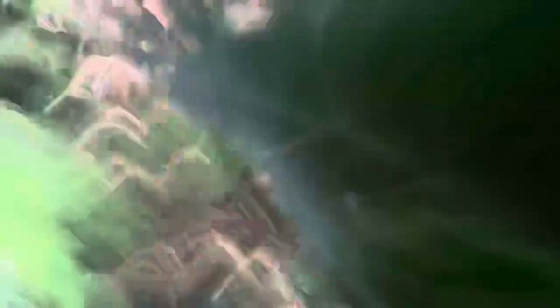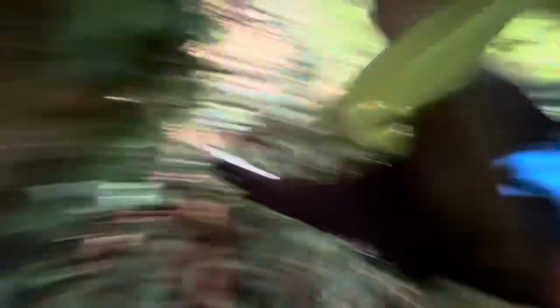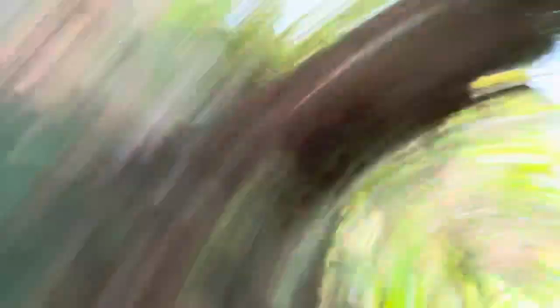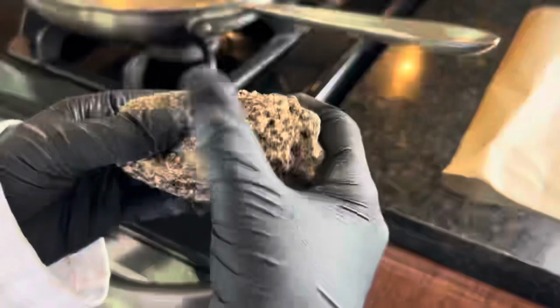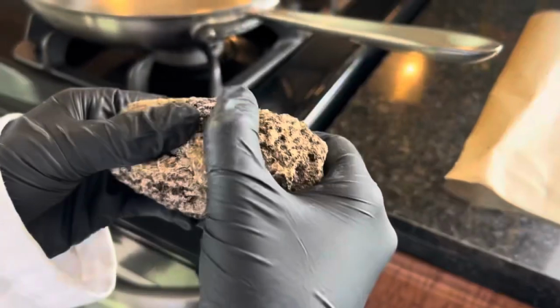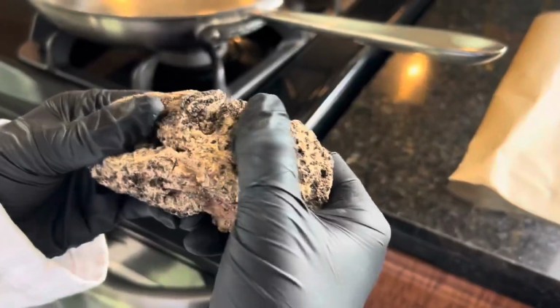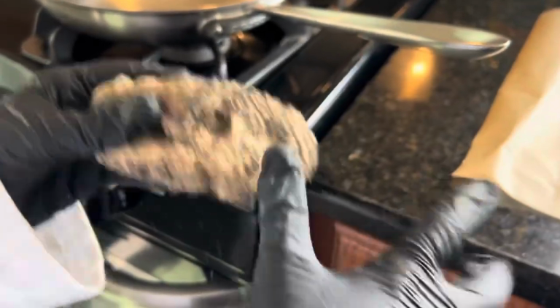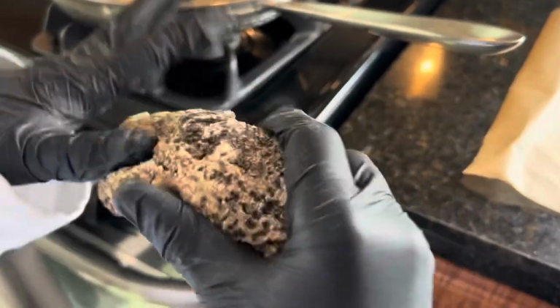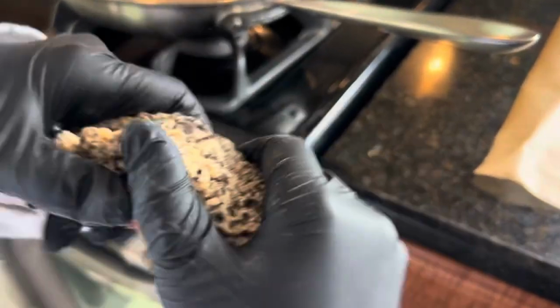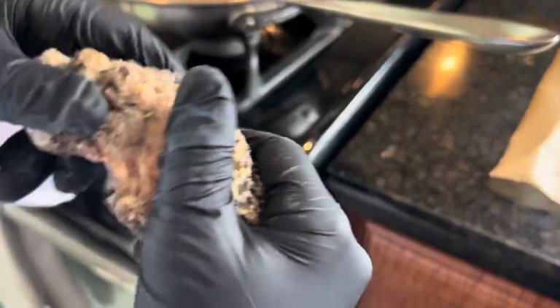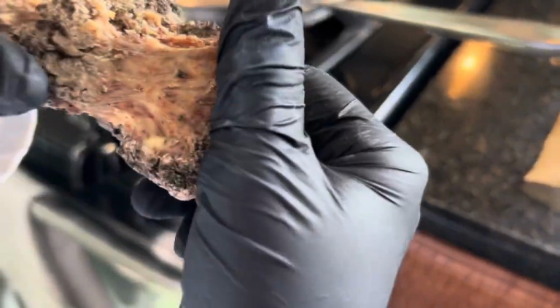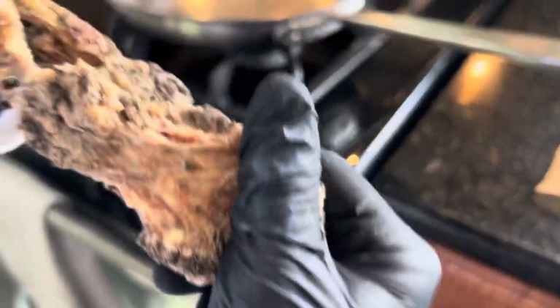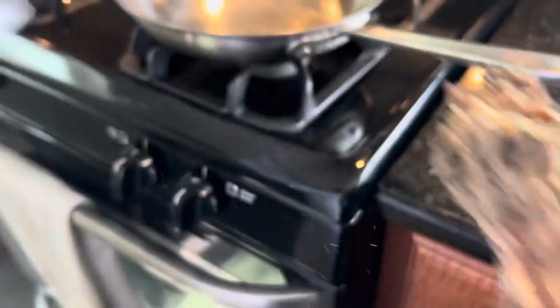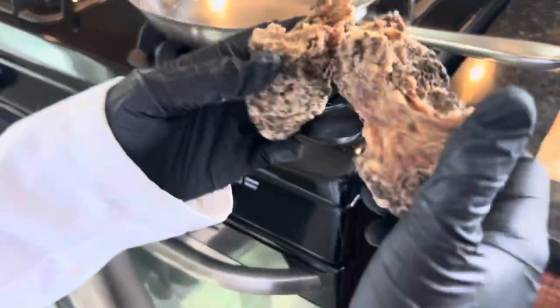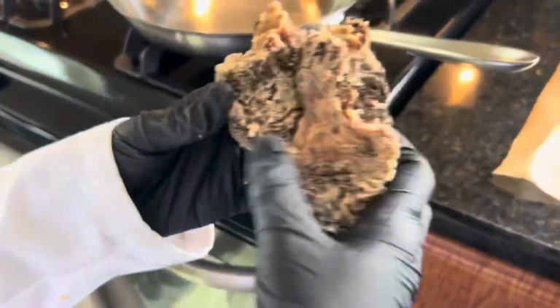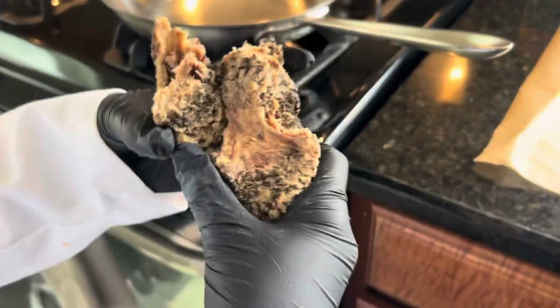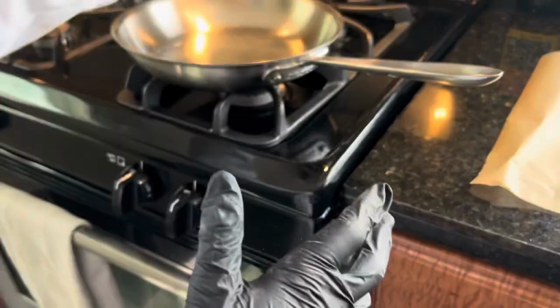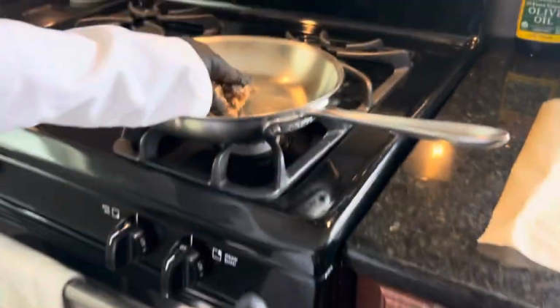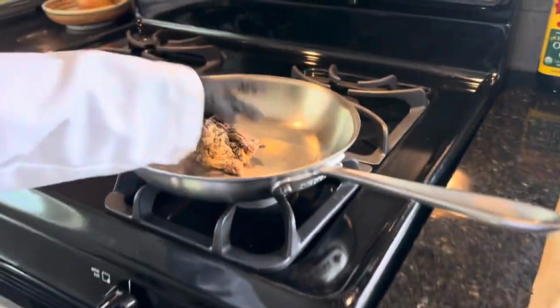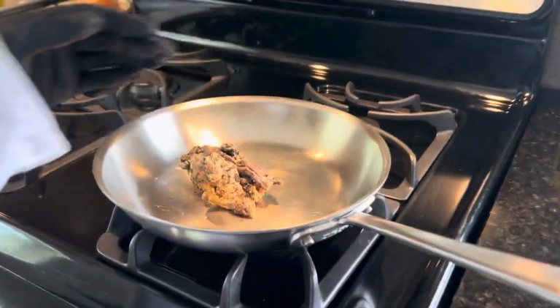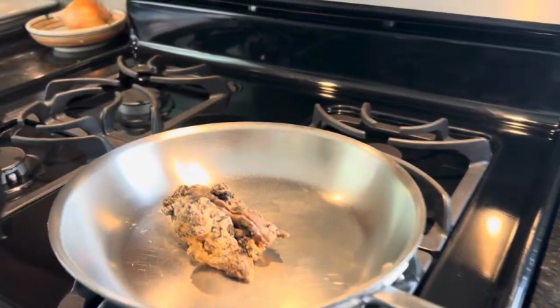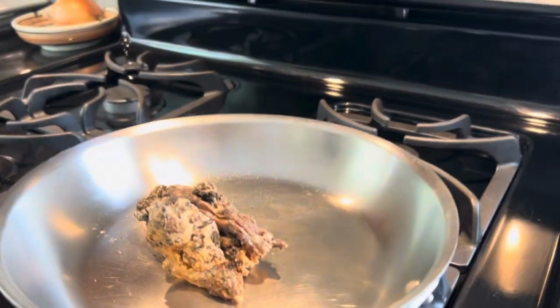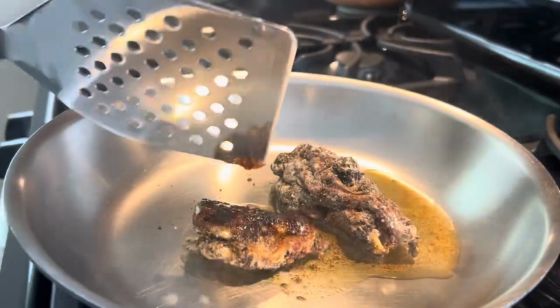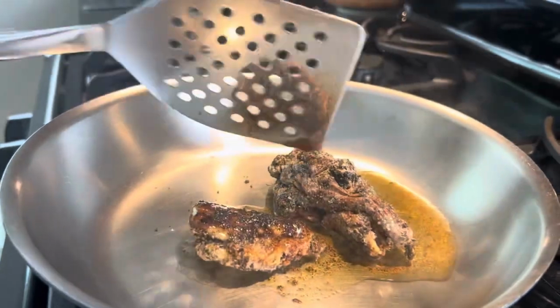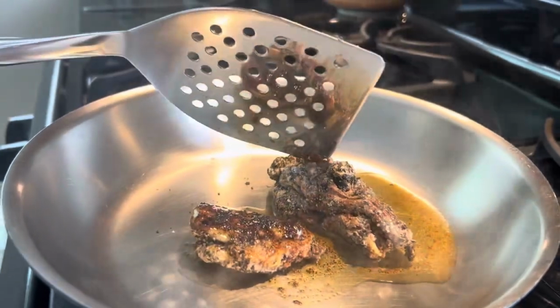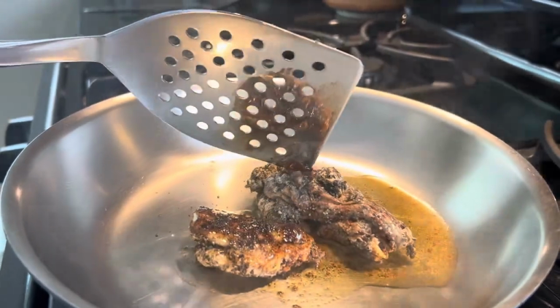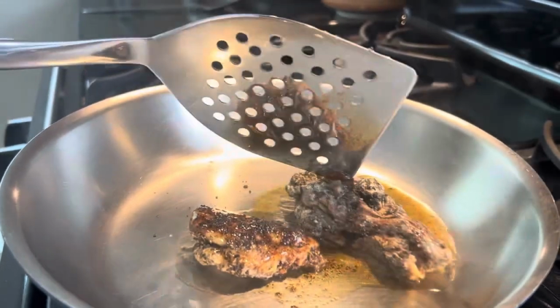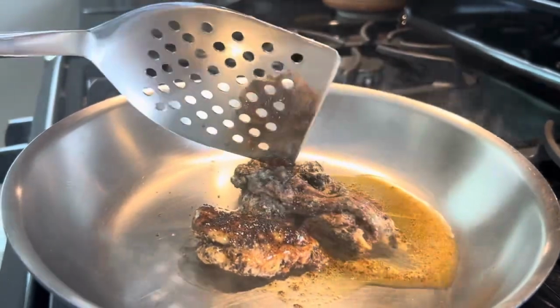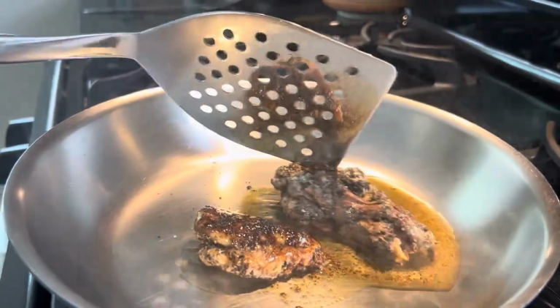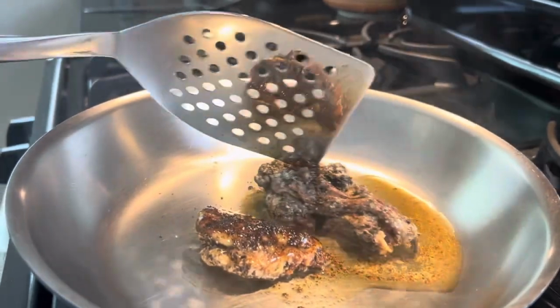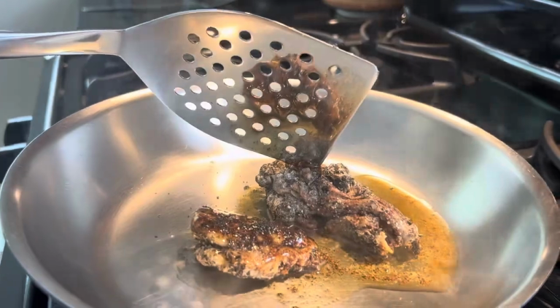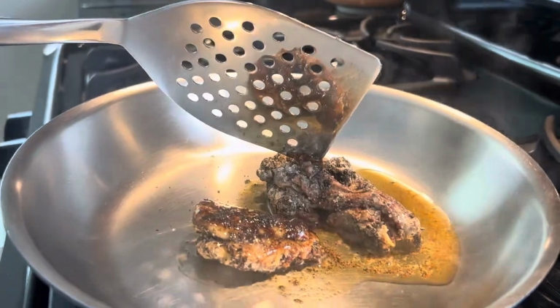Oops. I brought the sap back home and decided to make gum with it. First, I decided to melt it down and turn it into a nice sticky molten sap.